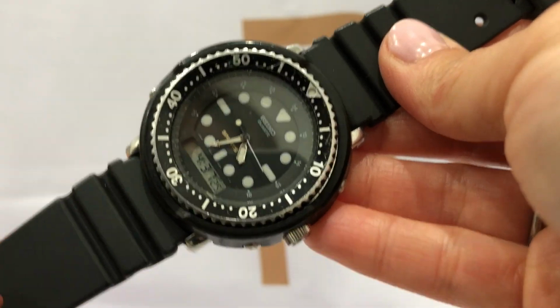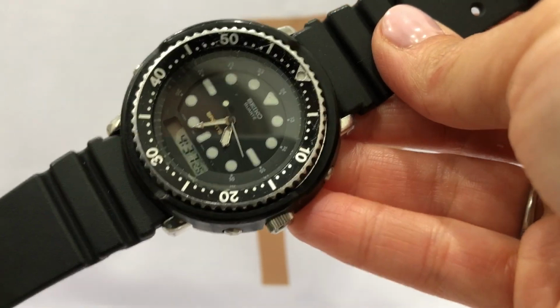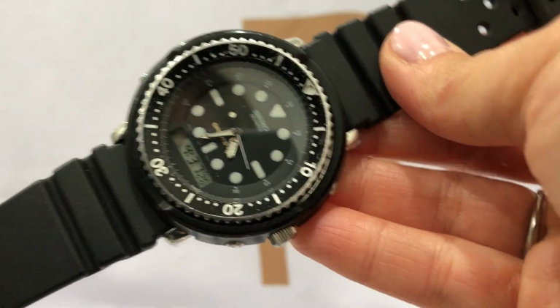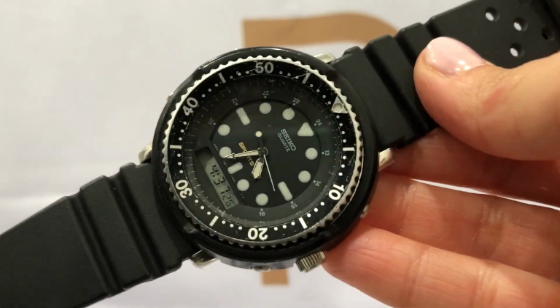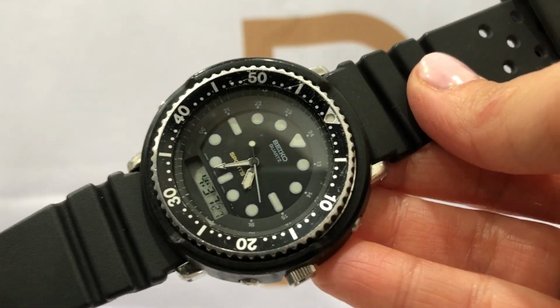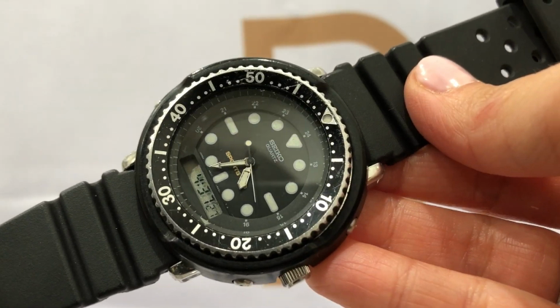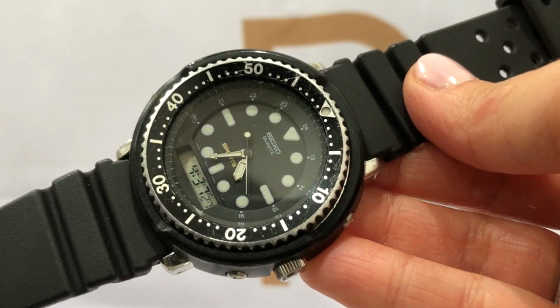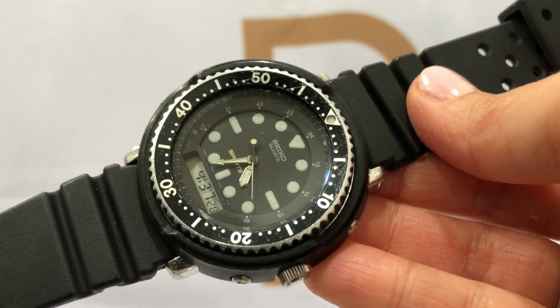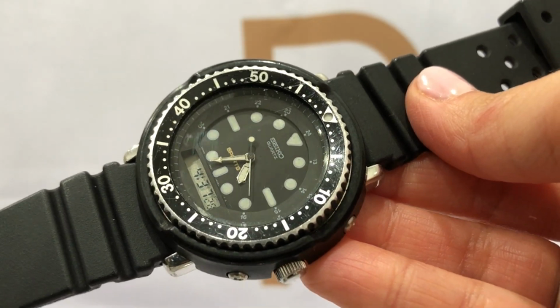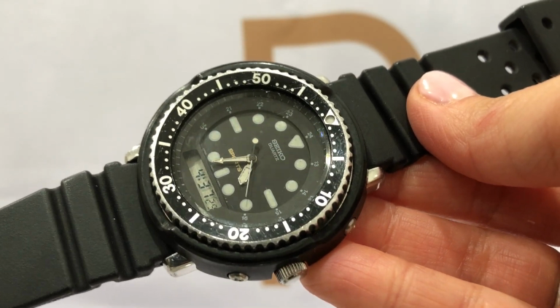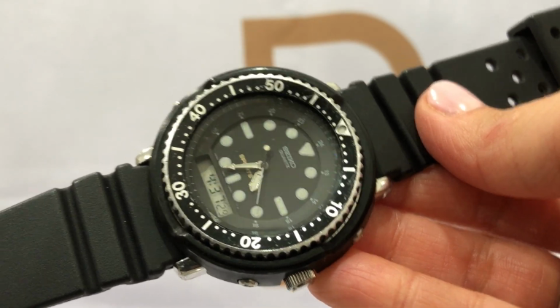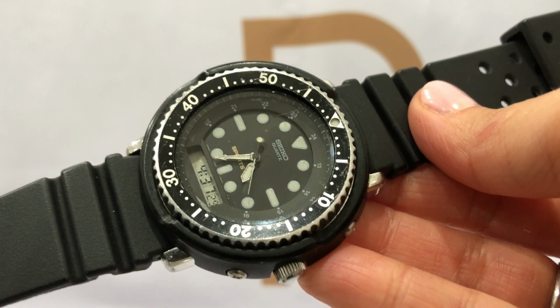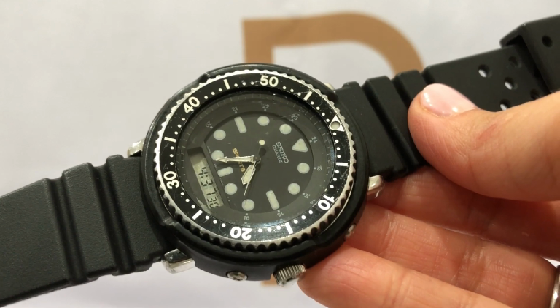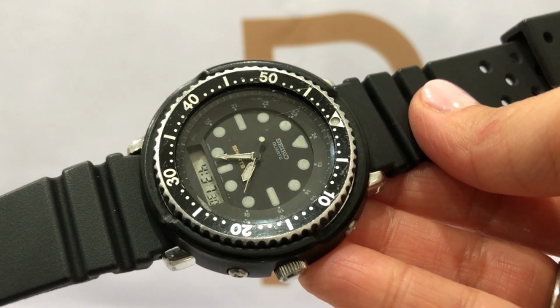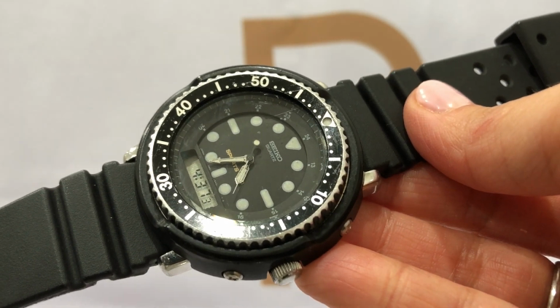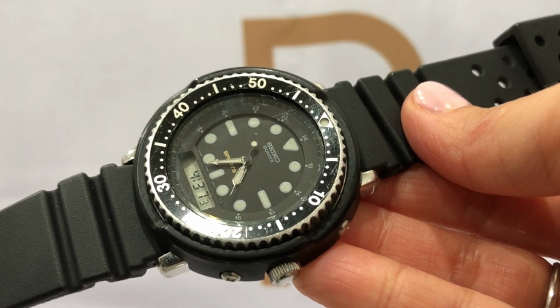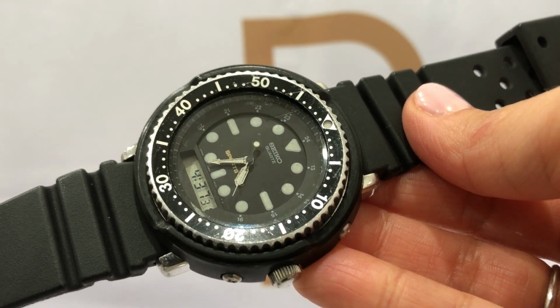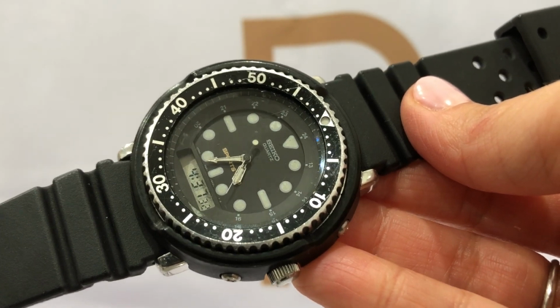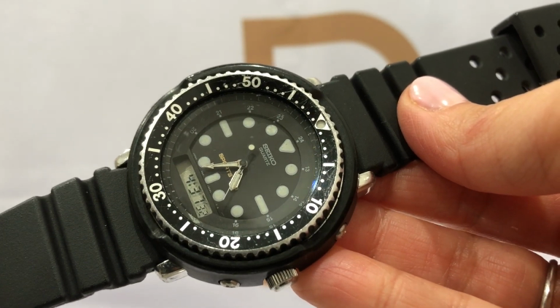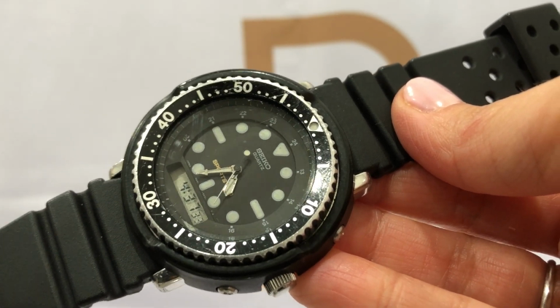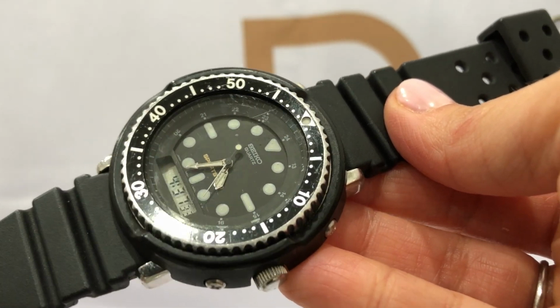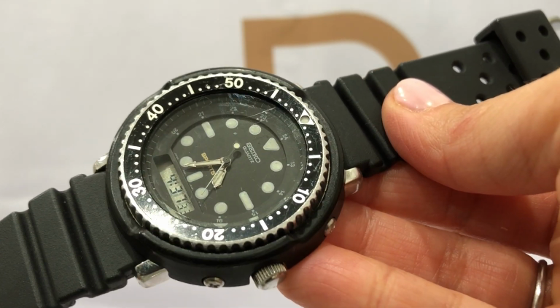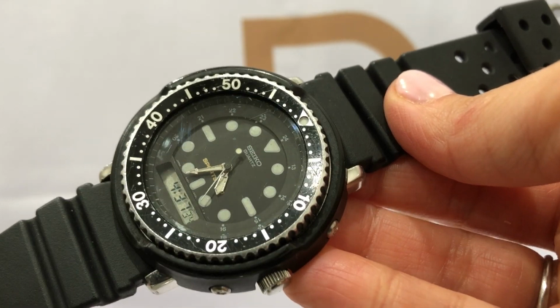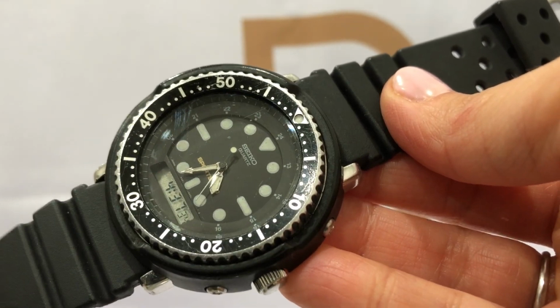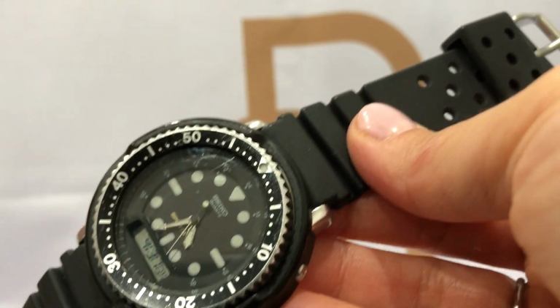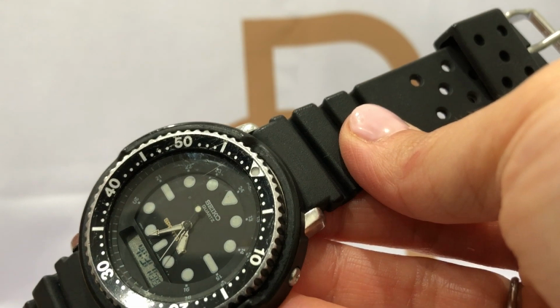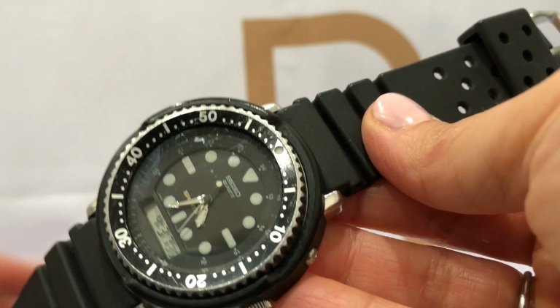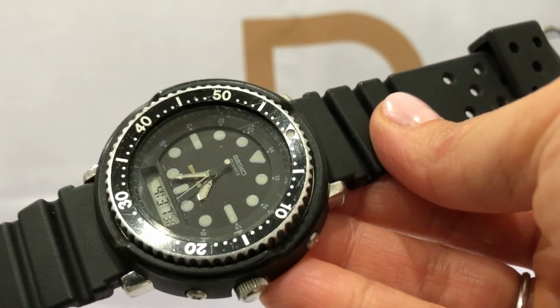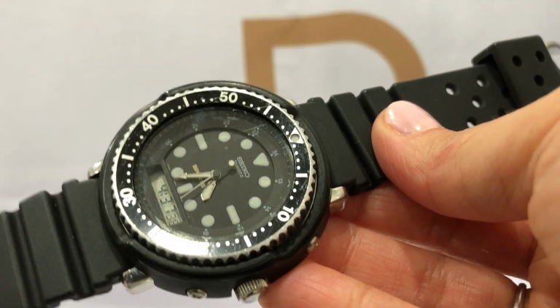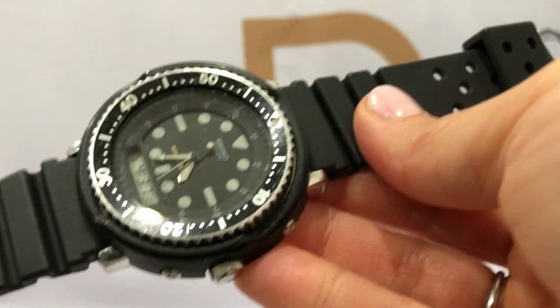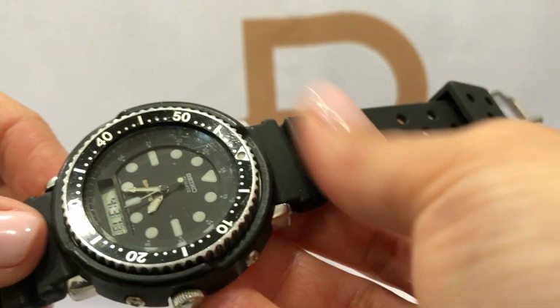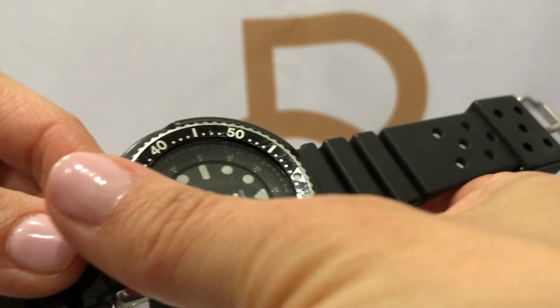Overall the watch is in great condition. It does show, as you can see on the bezel, some wear, and the crystal also has a little bit of scratches on it.